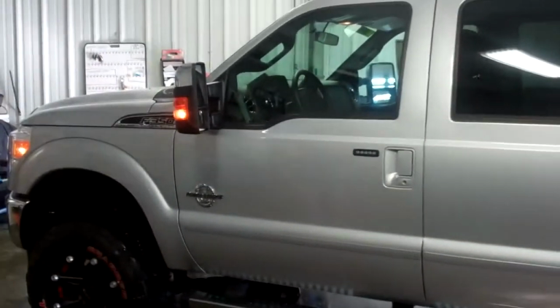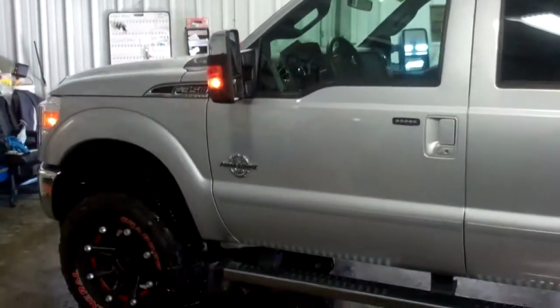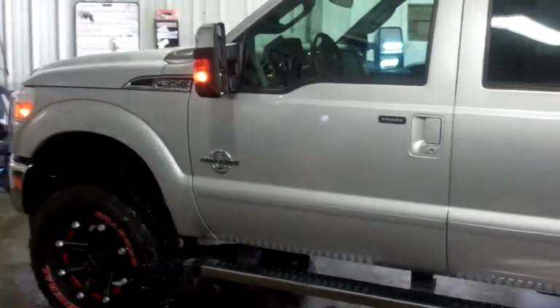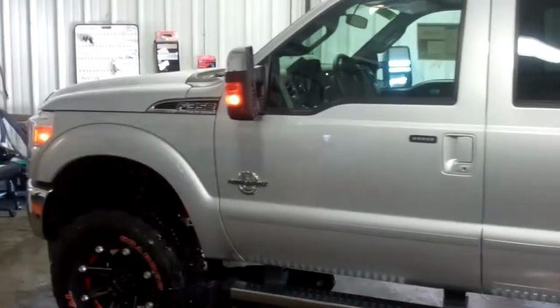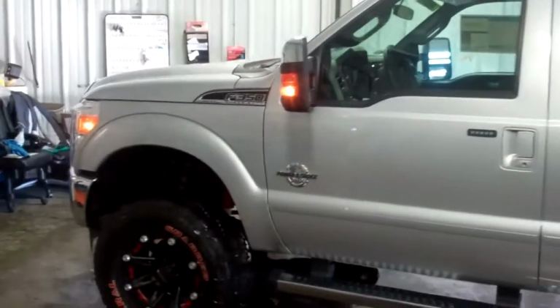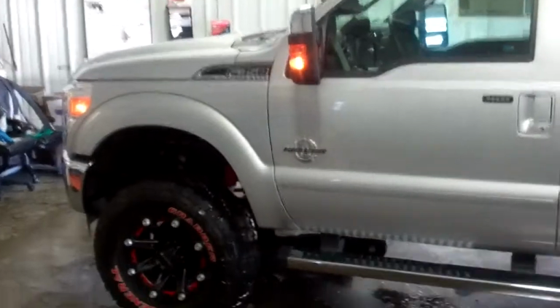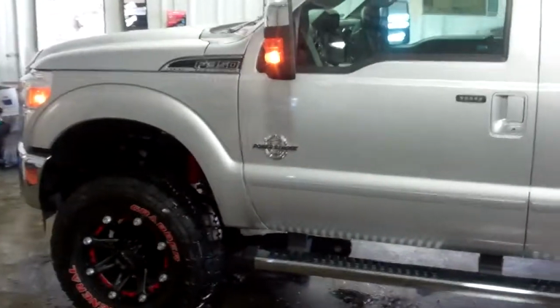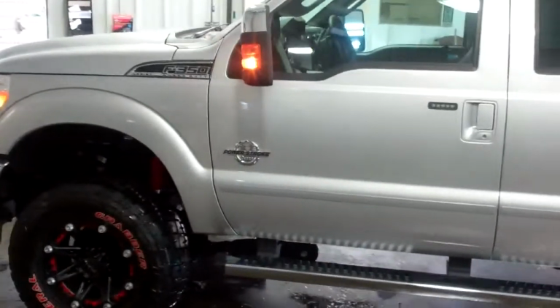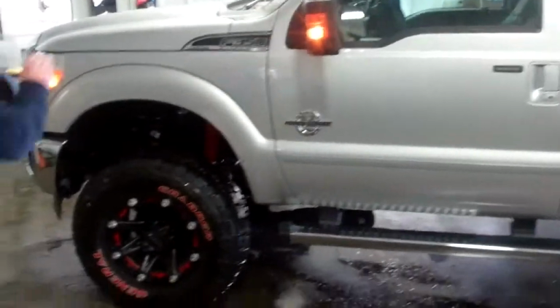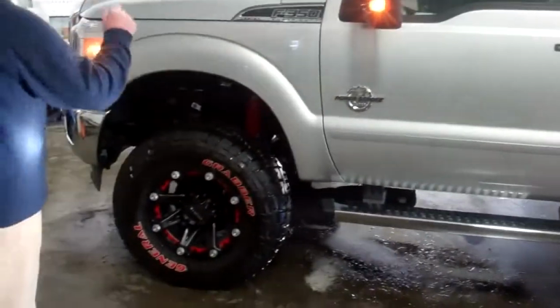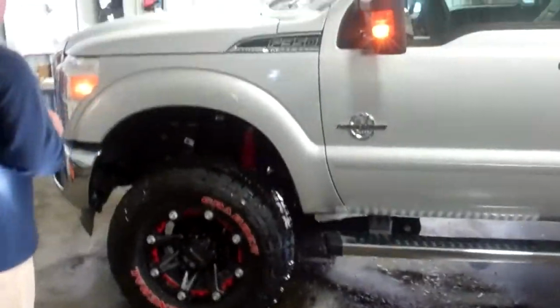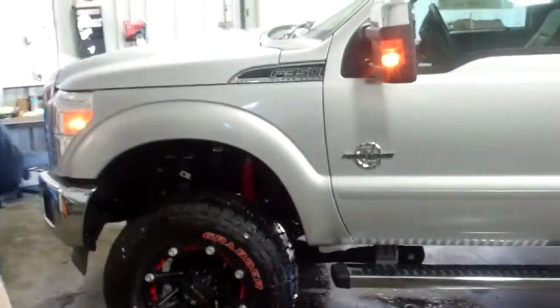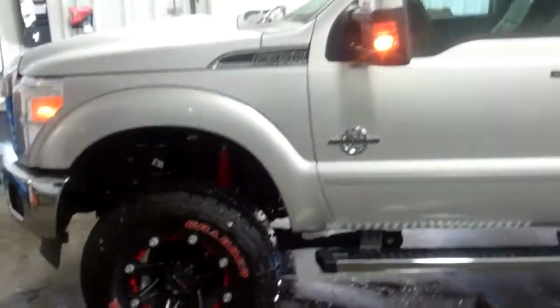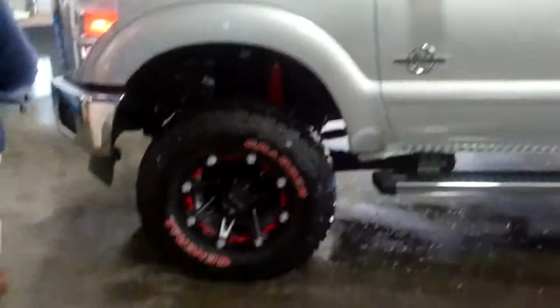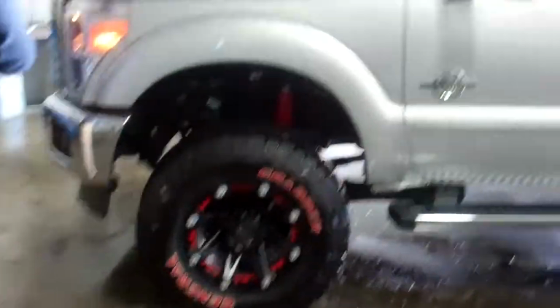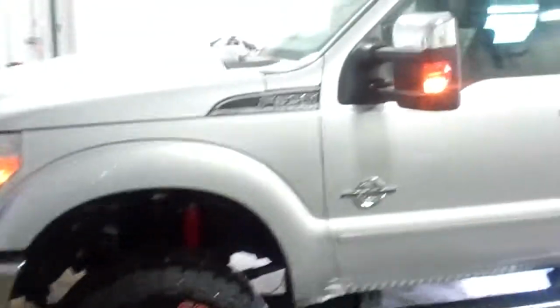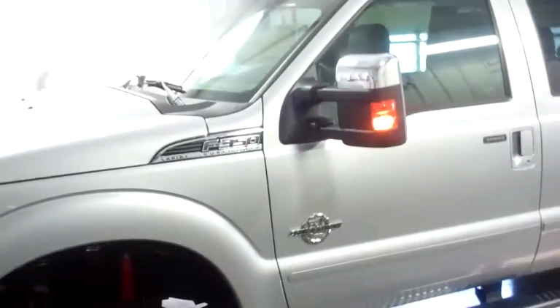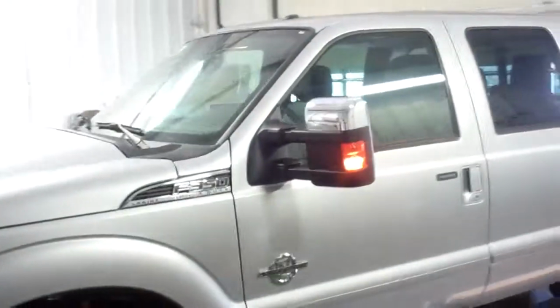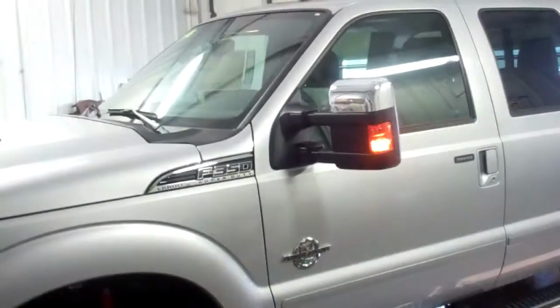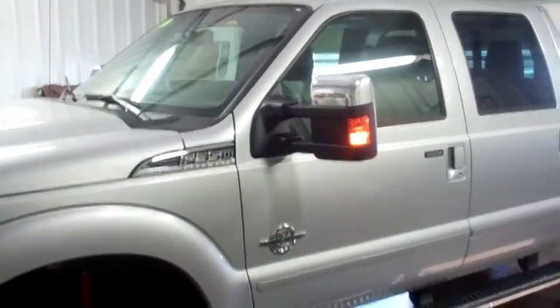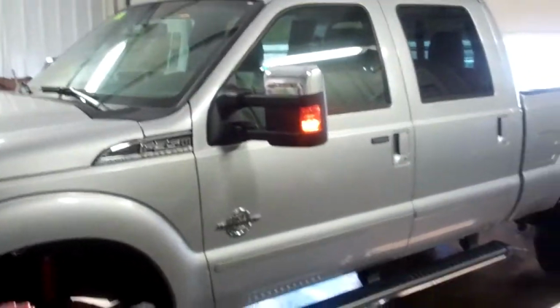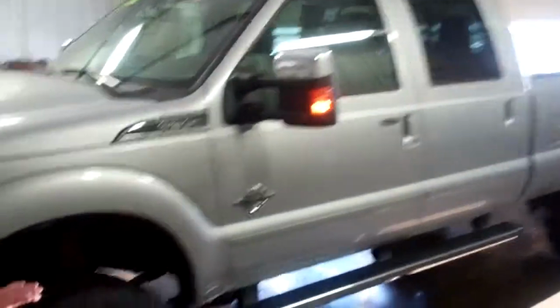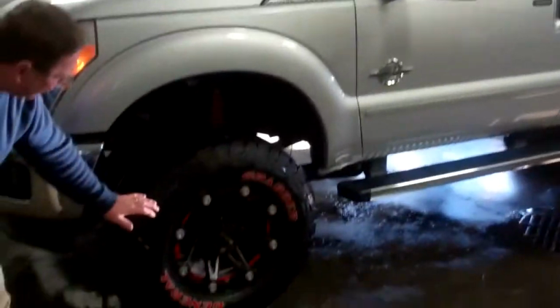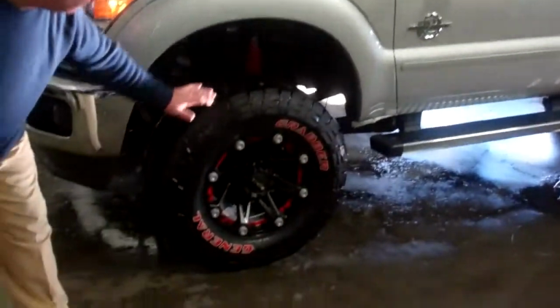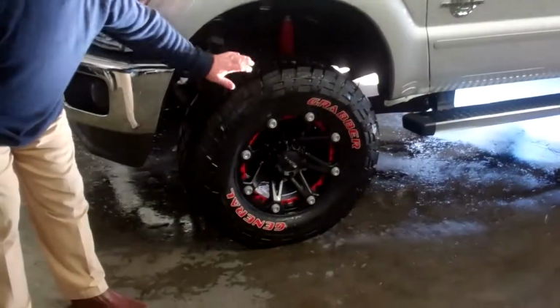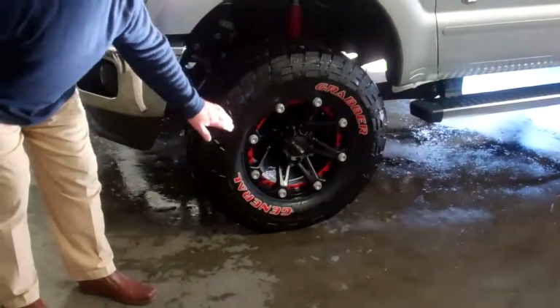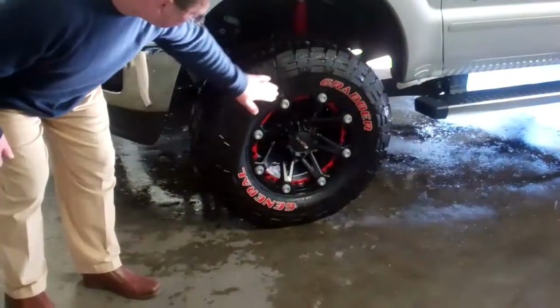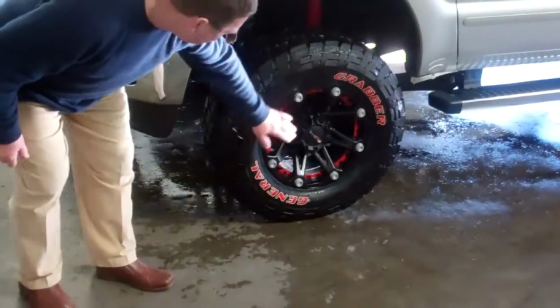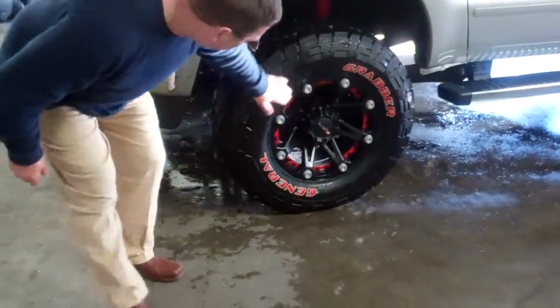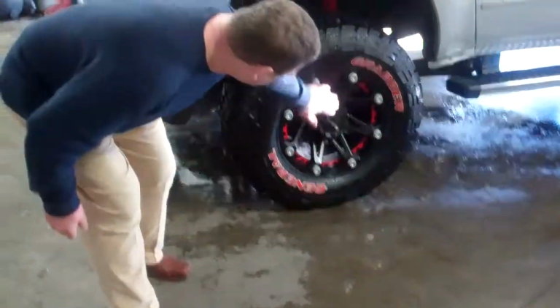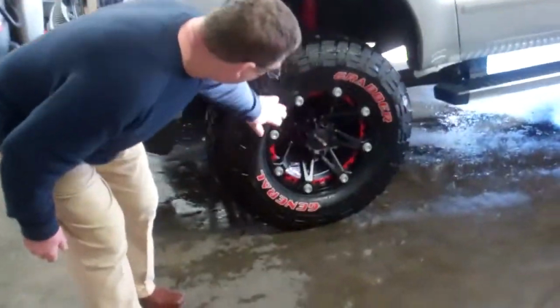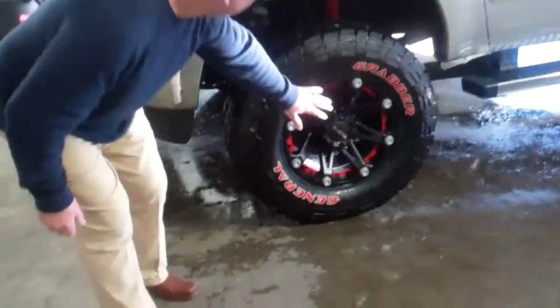It's a beautiful truck in ingot silver with black leather interior. It has 18-inch wheels, the custom Grabber Generals with the custom ballistic wheels.